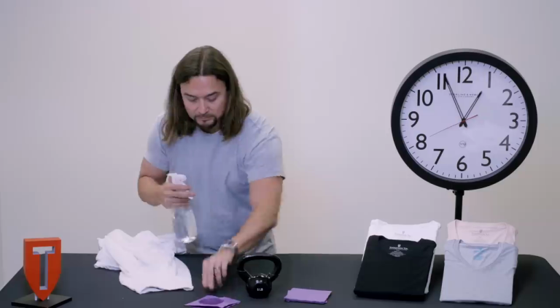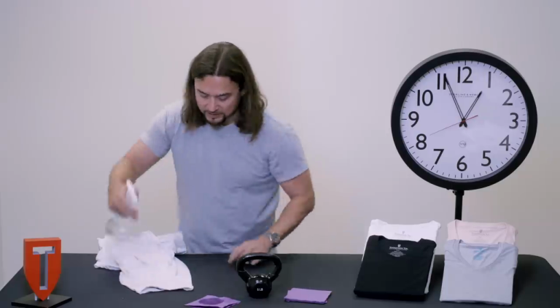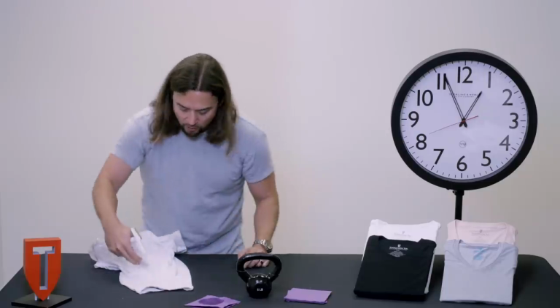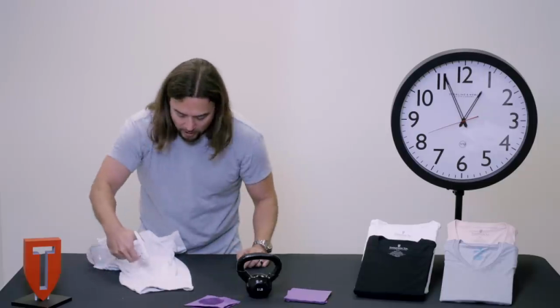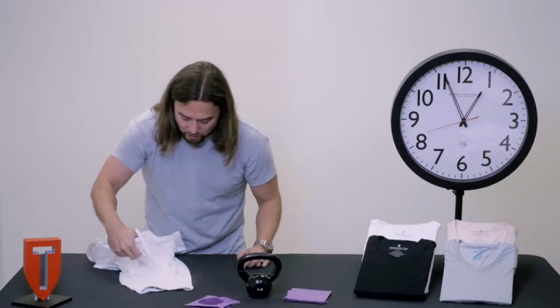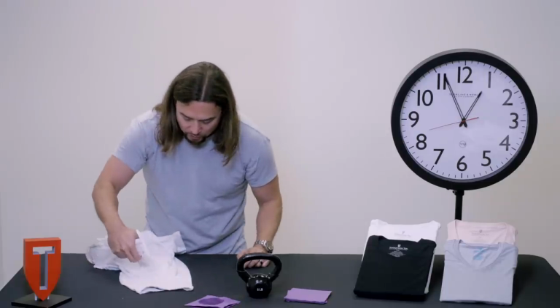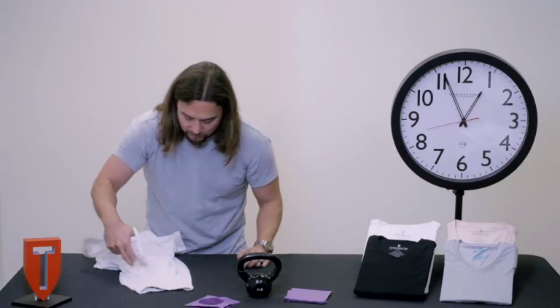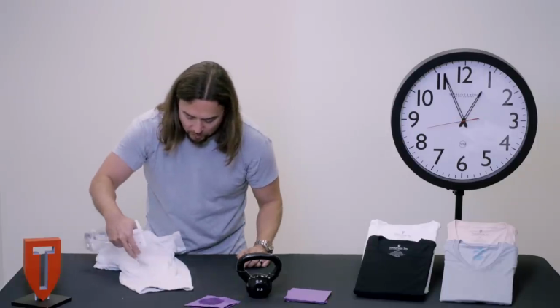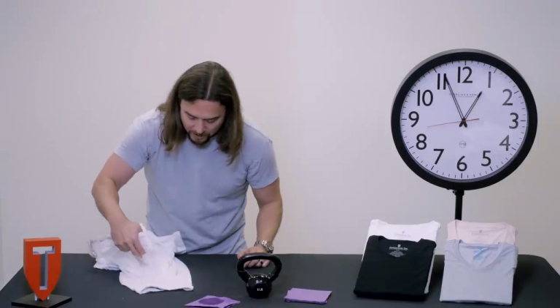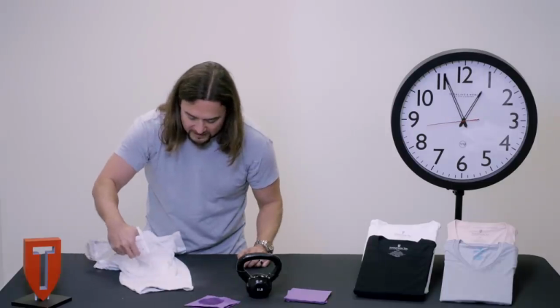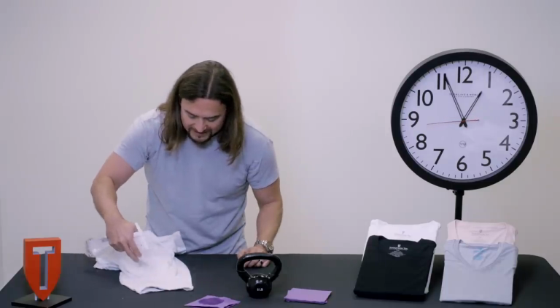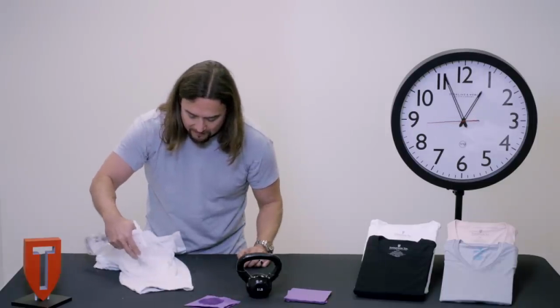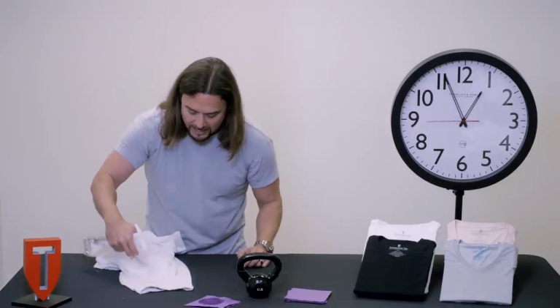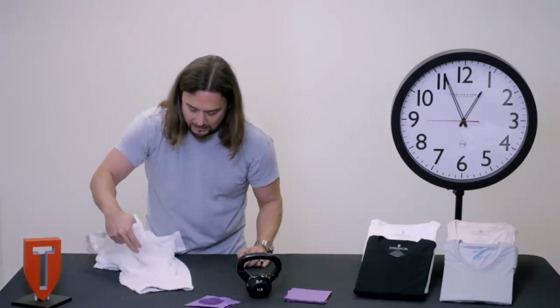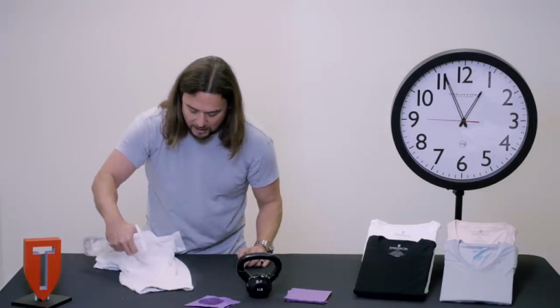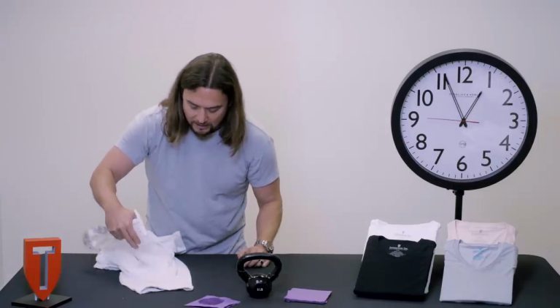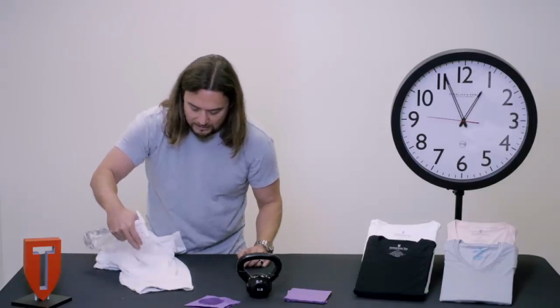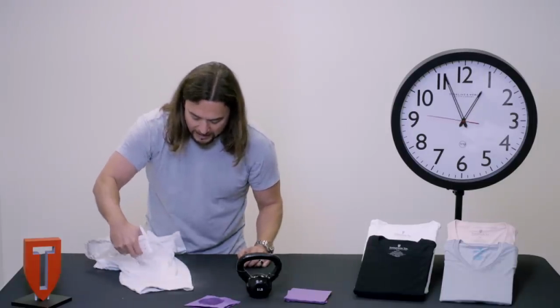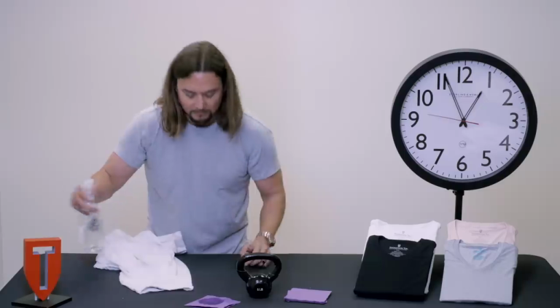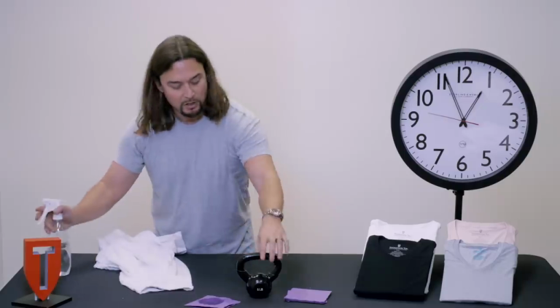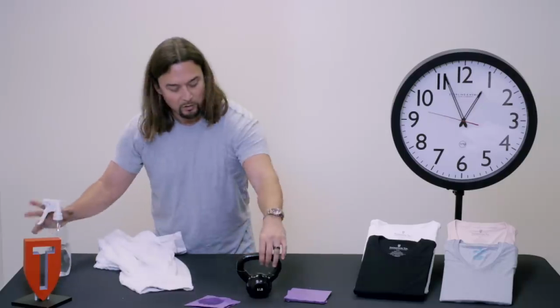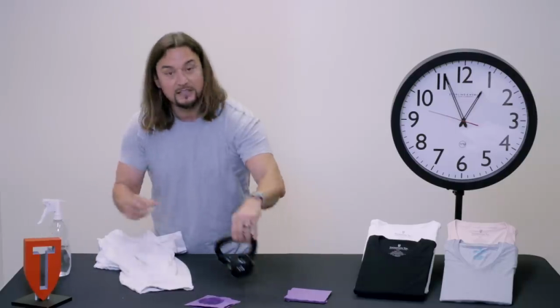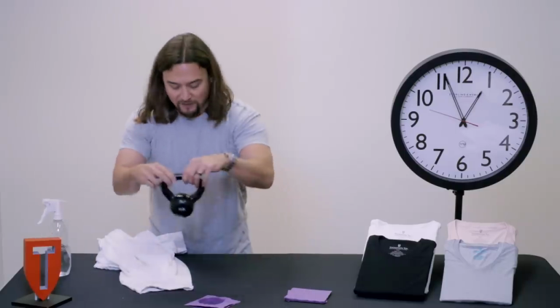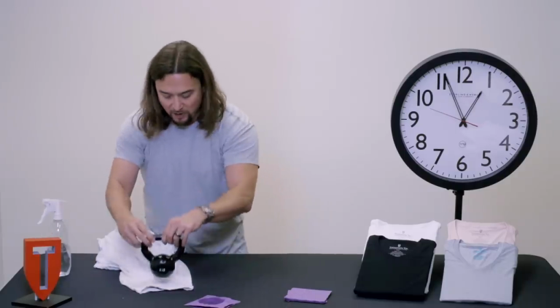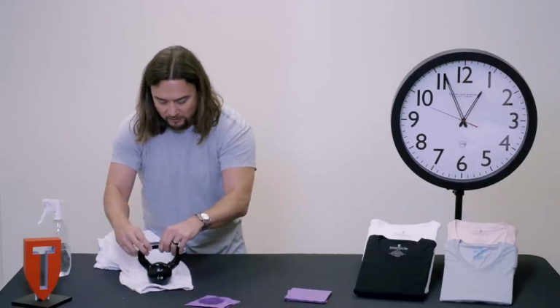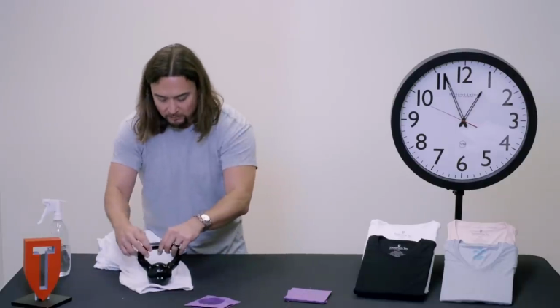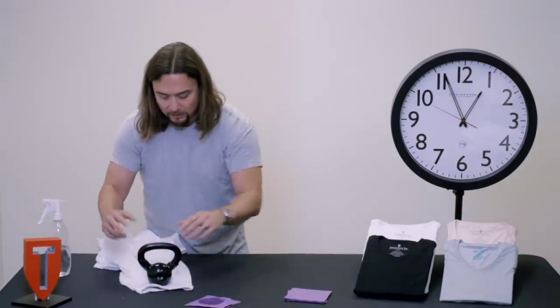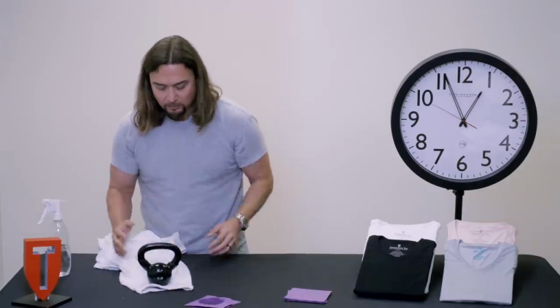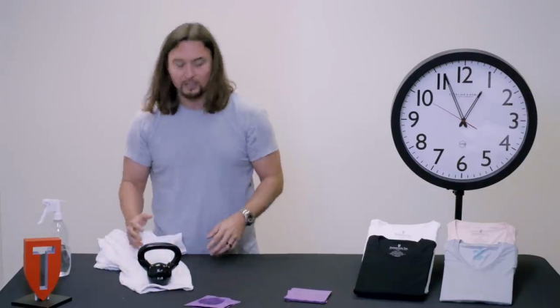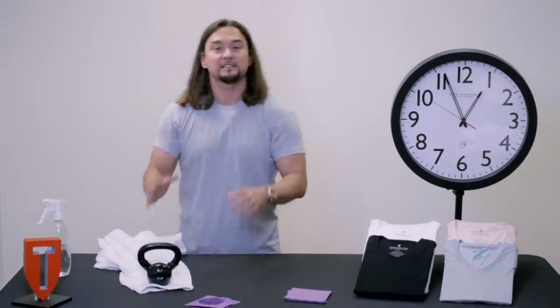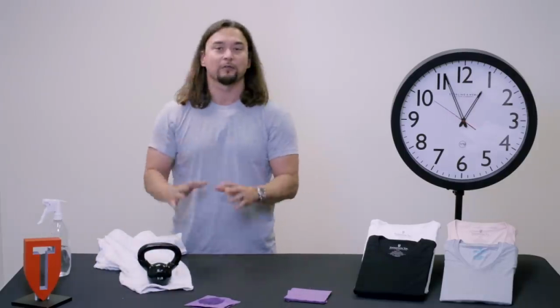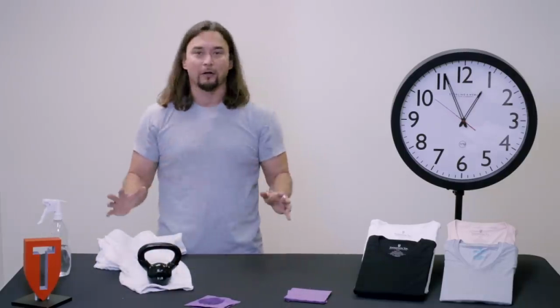And let's go — one, two, three, four, five, six, seven, eight, nine, ten sprays. We're going to place this five-pound weight right on there, and we're going to let this sit for about an hour.